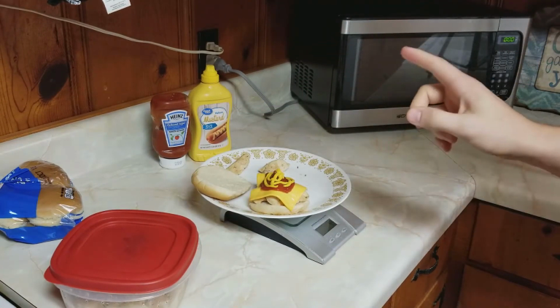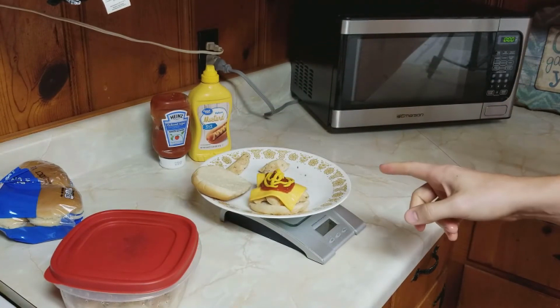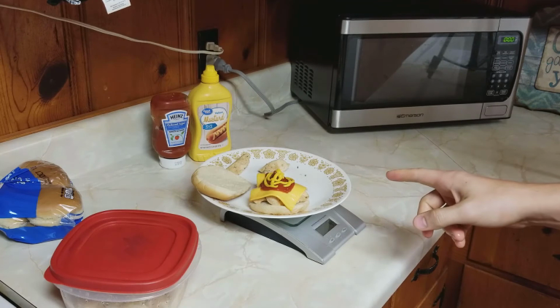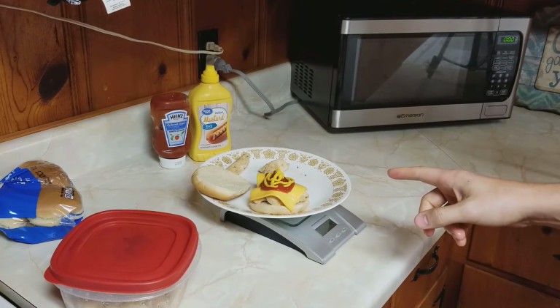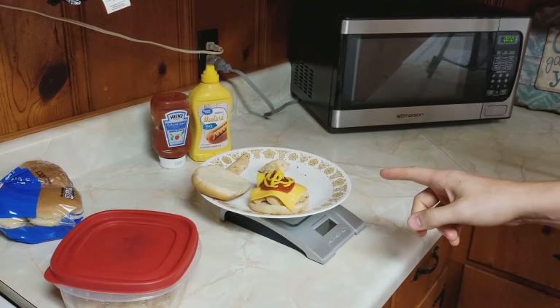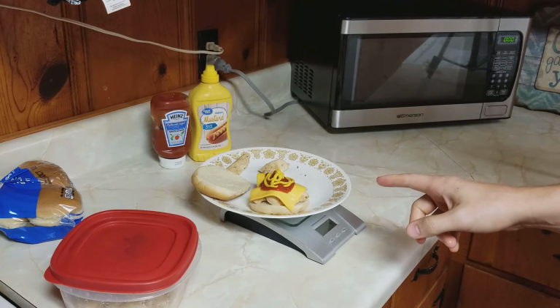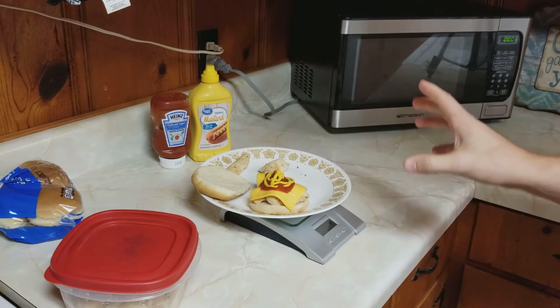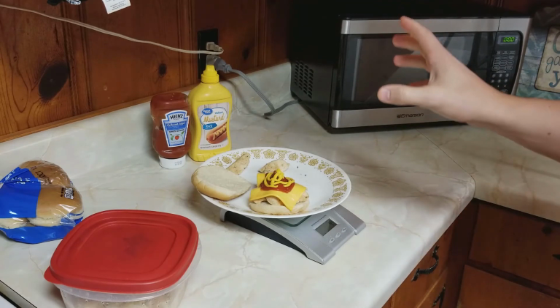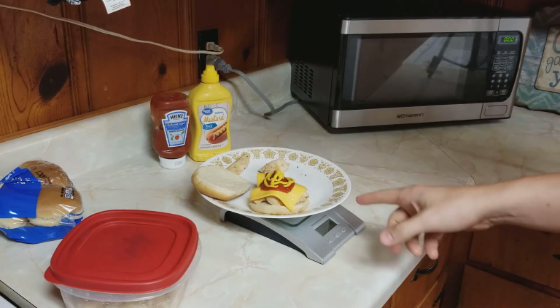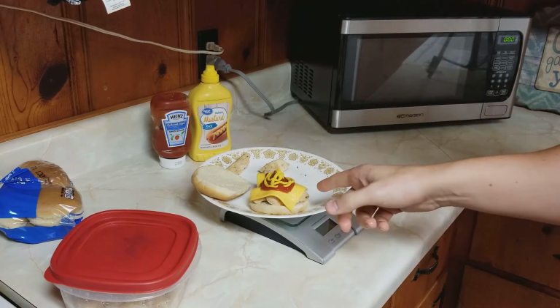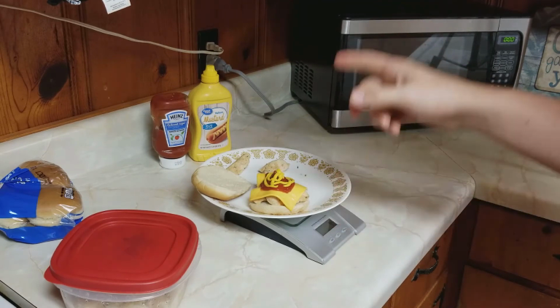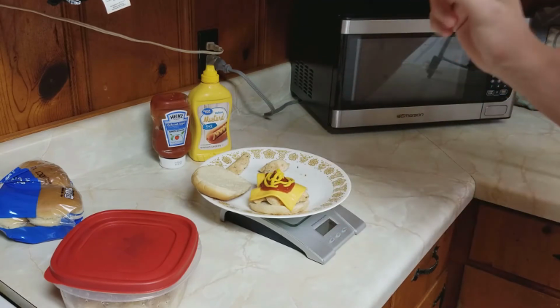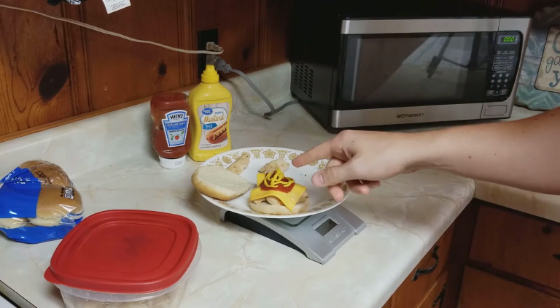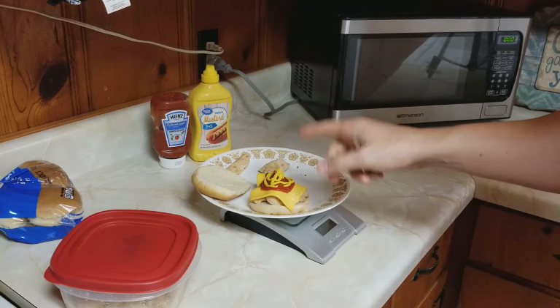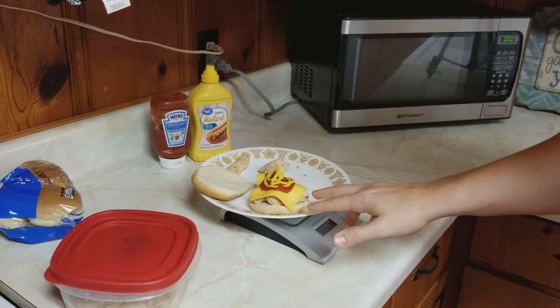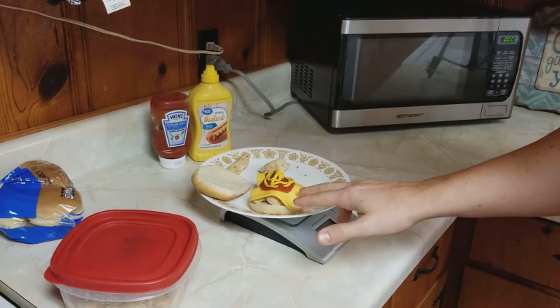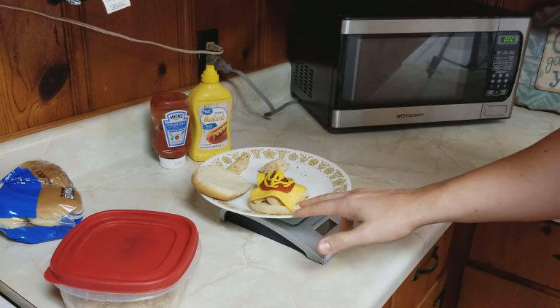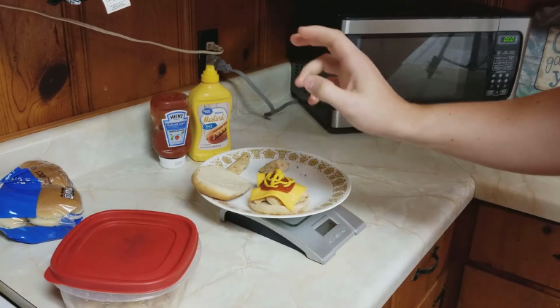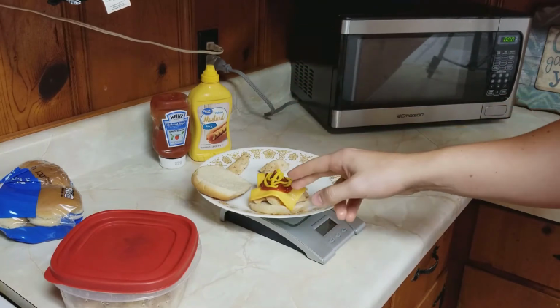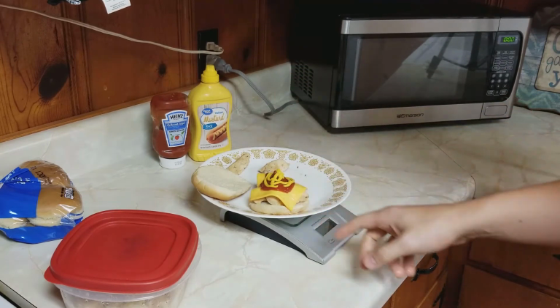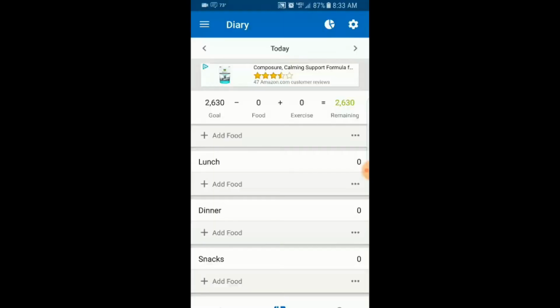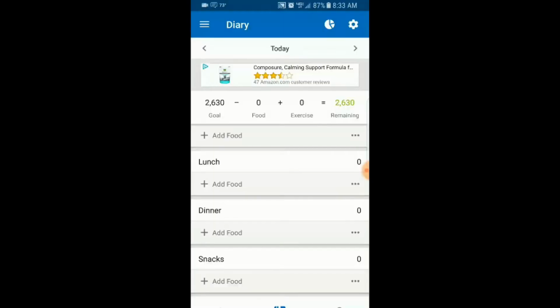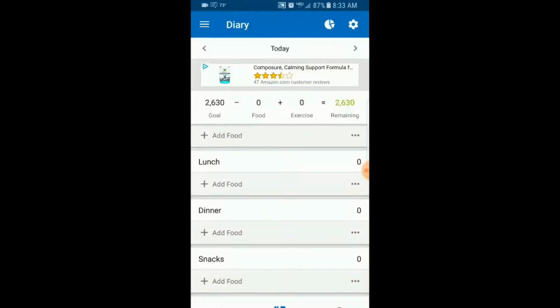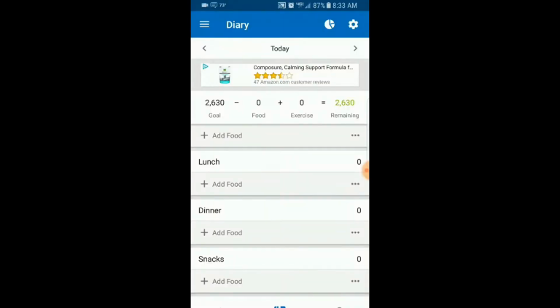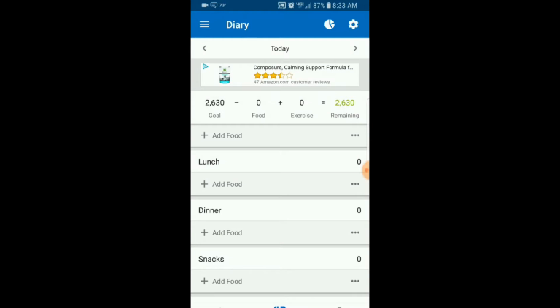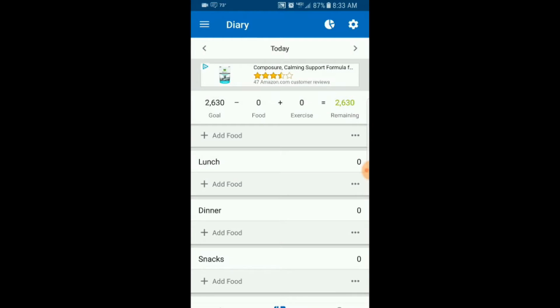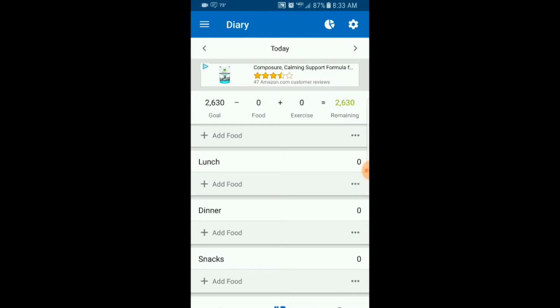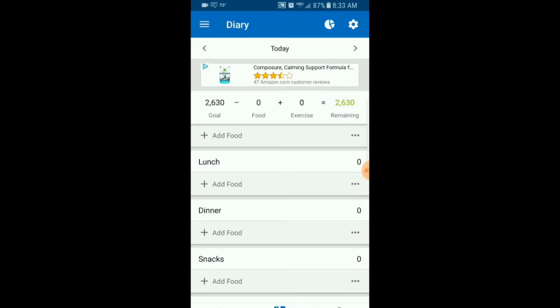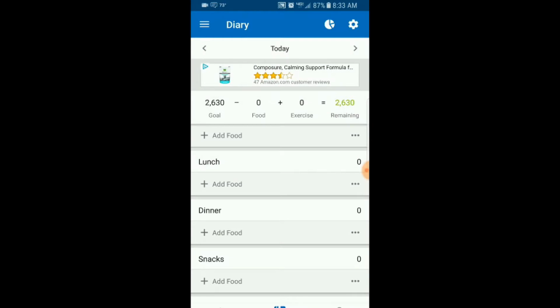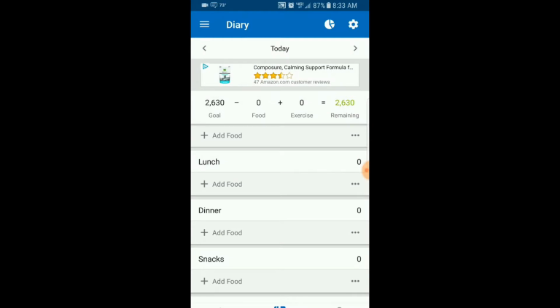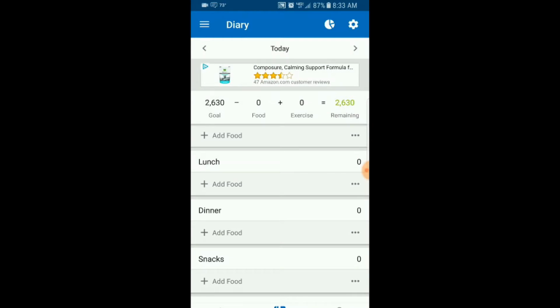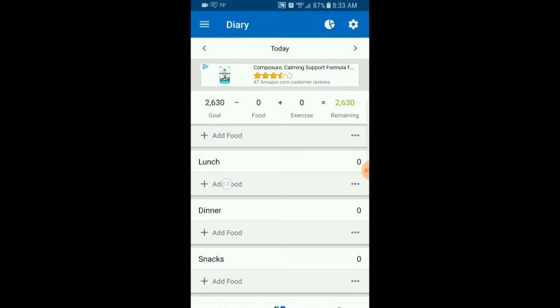In a minute I'll show you how to log this in MyFitnessPal. We'll want to track the chicken, the ketchup, the bun, and the cheese. Here we are on the MyFitnessPal home page — let's log the food we just ate.